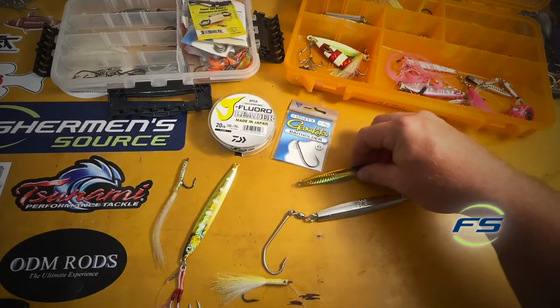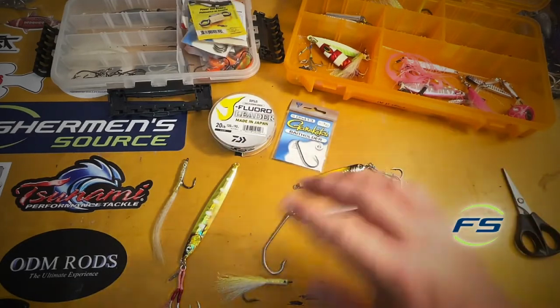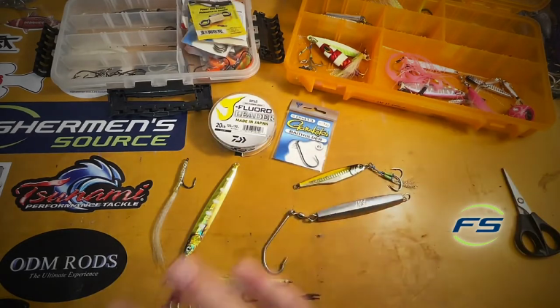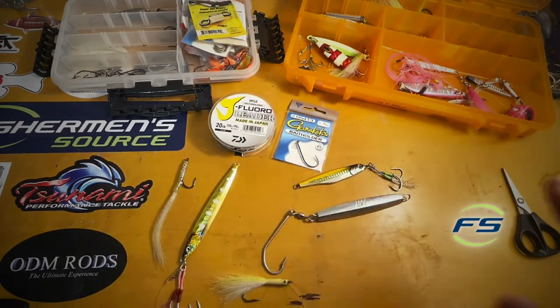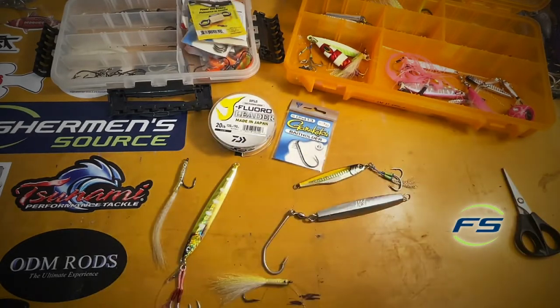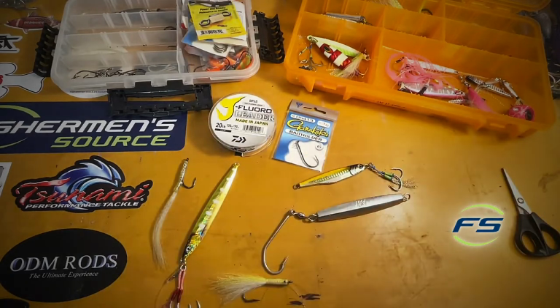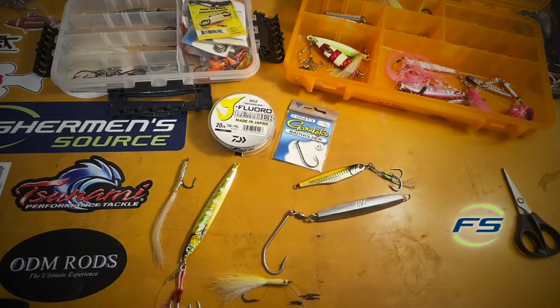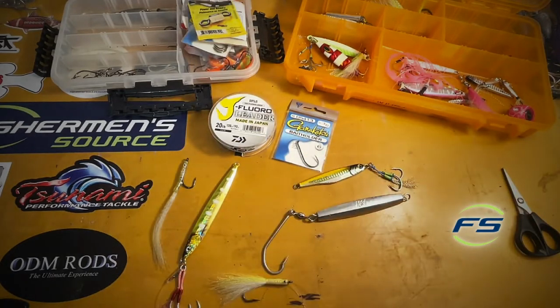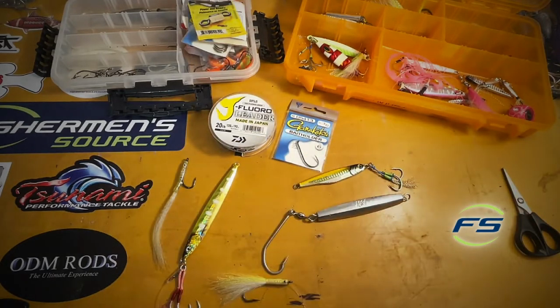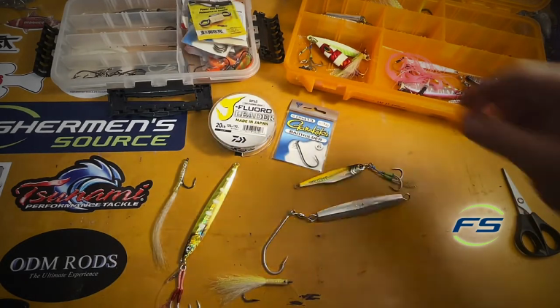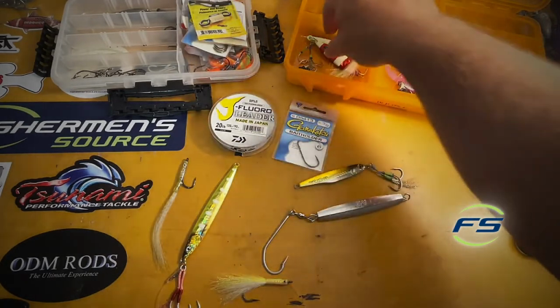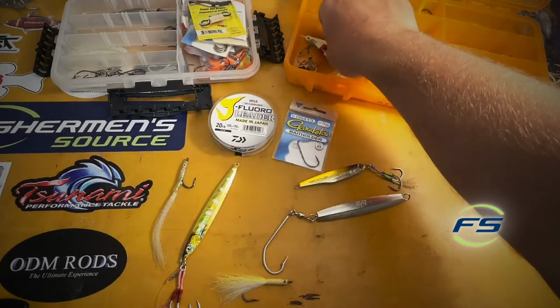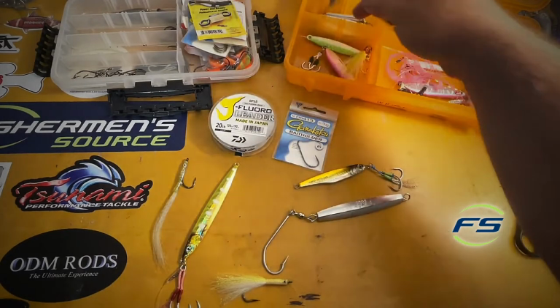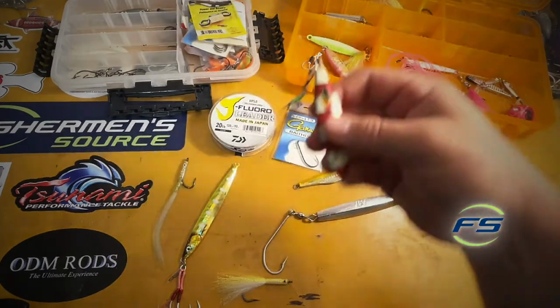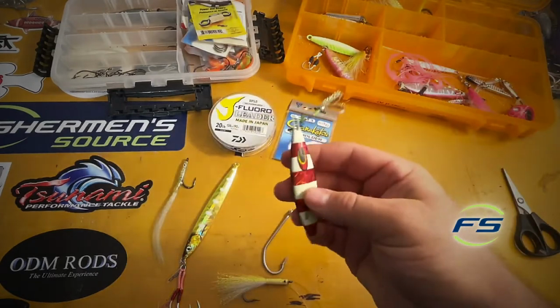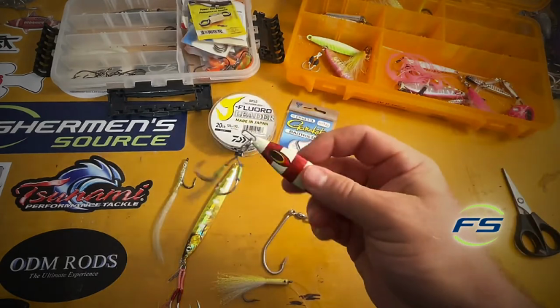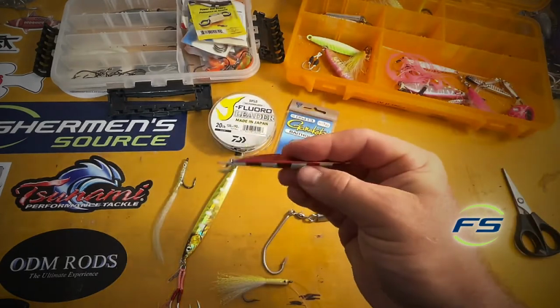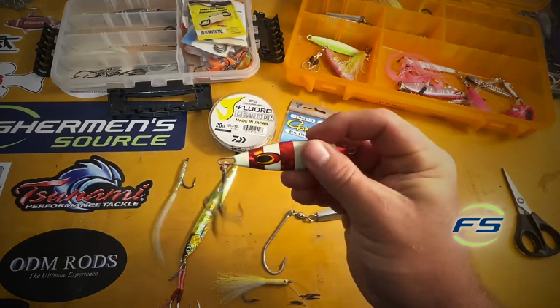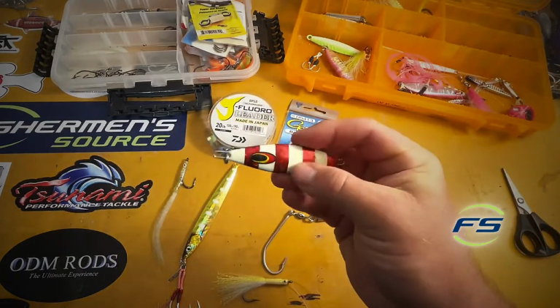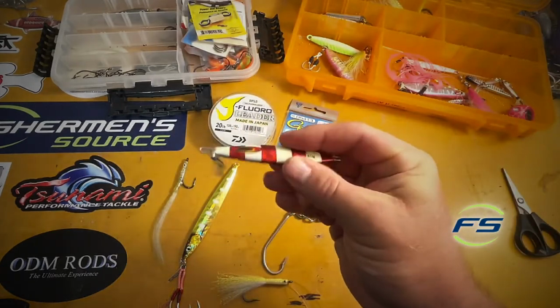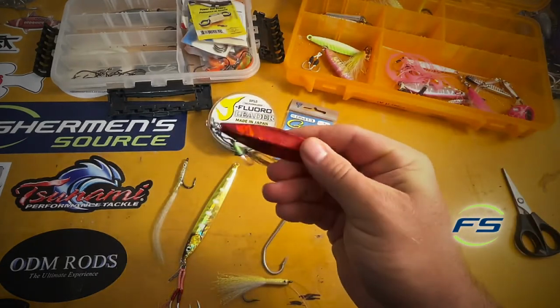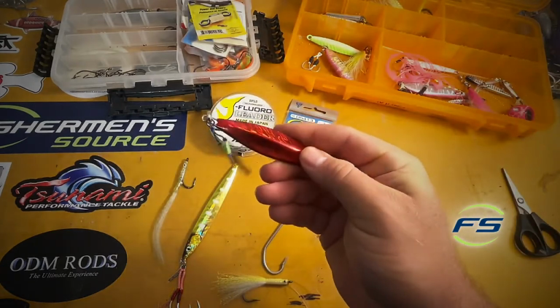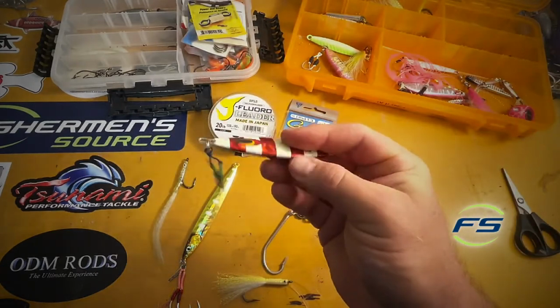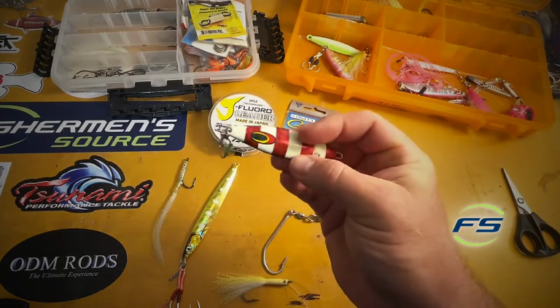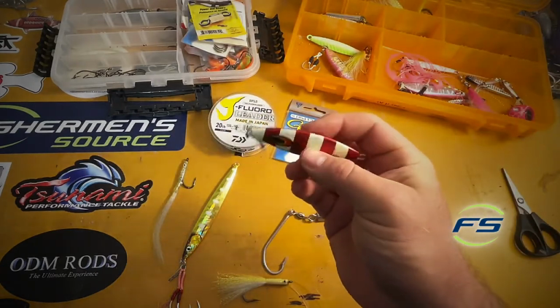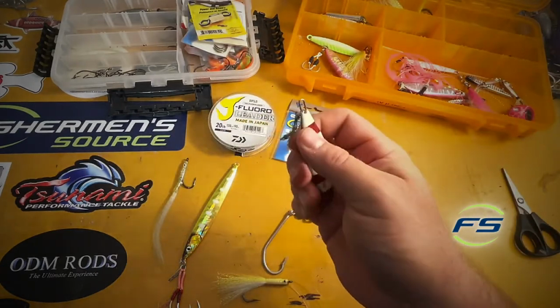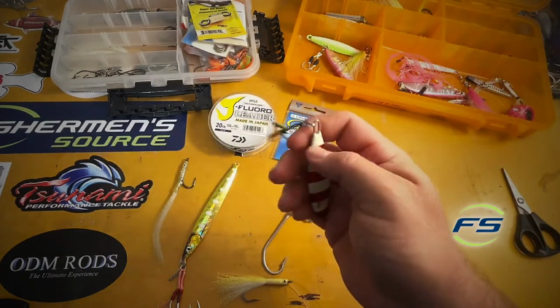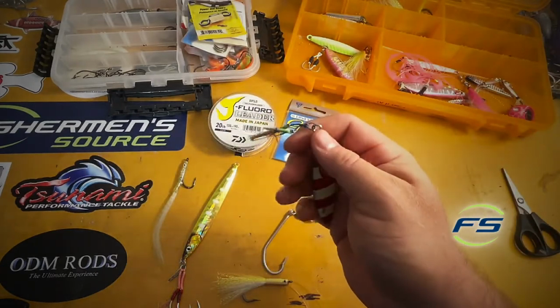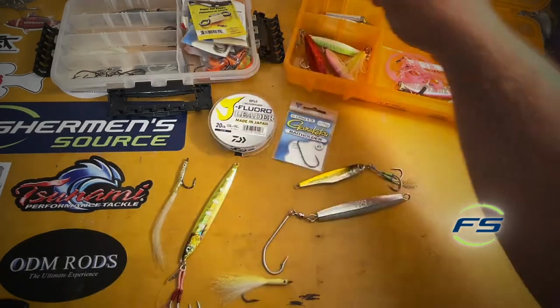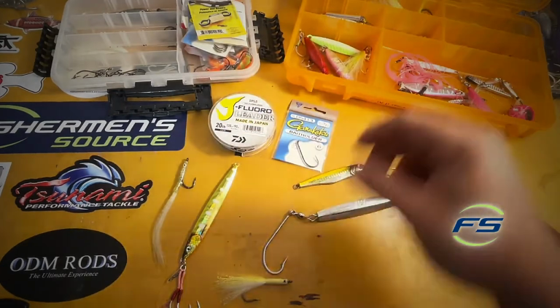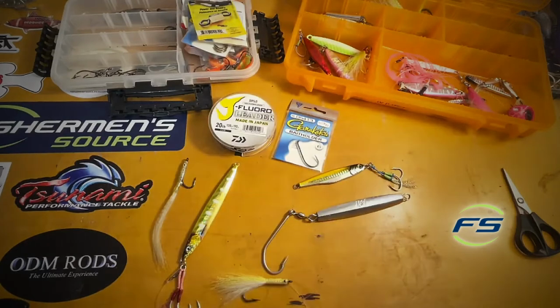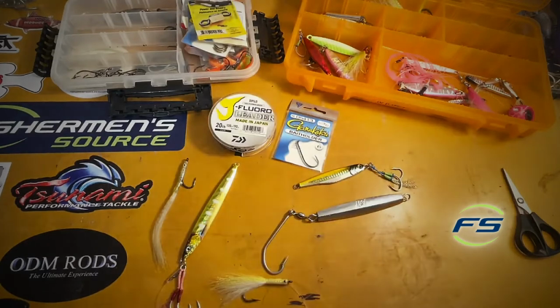I'll say this is not for slow pitching. When I do fish a slow pitch jig, something like this, I'll fish it by itself on a V-caster on a slow pitch rod, no teaser. That's a video for another day.